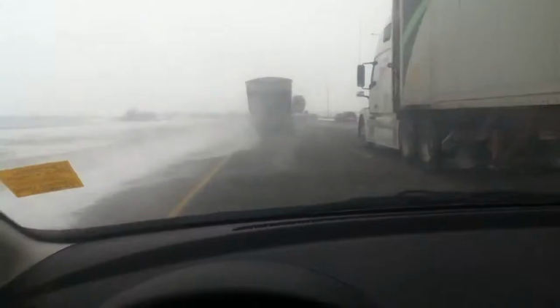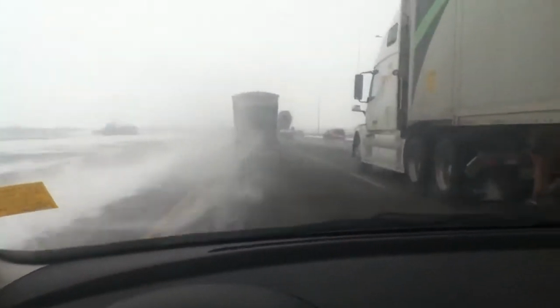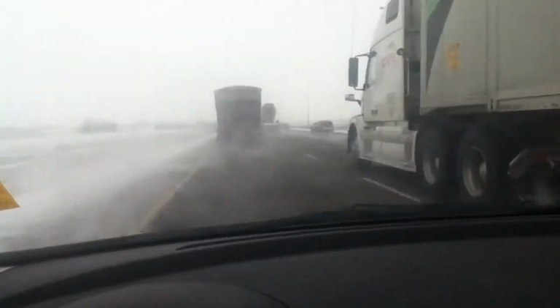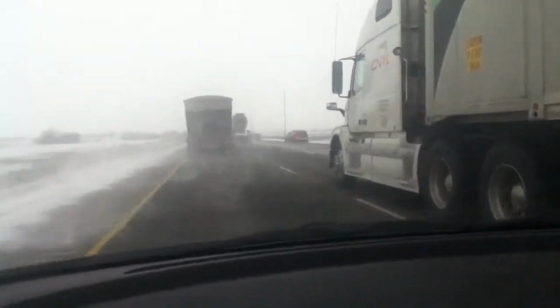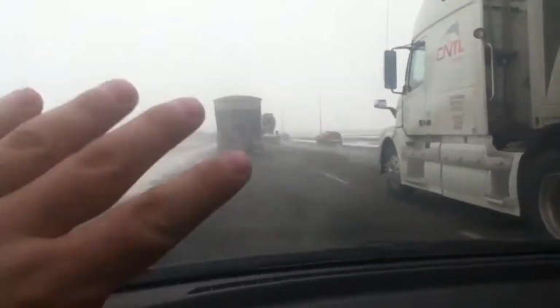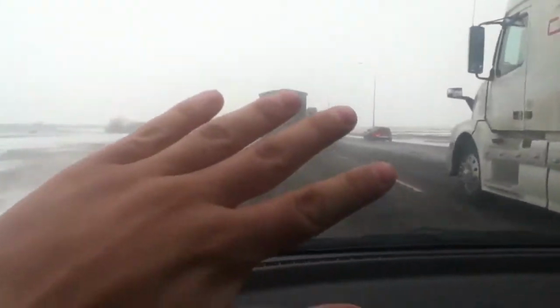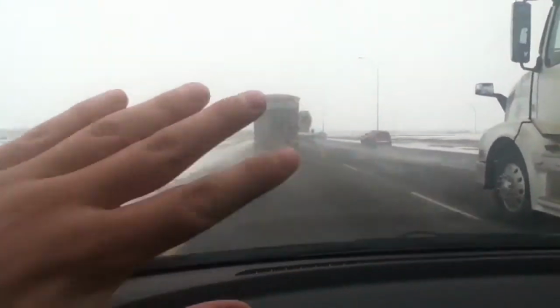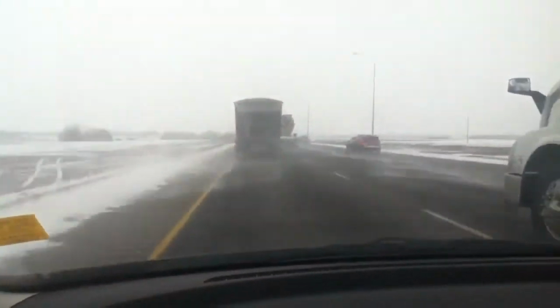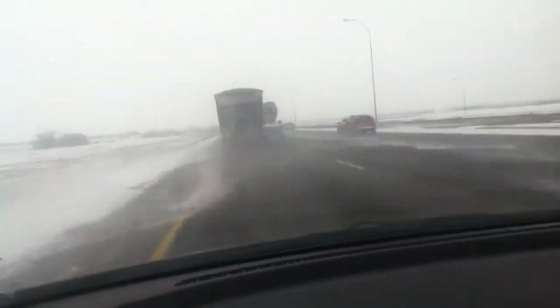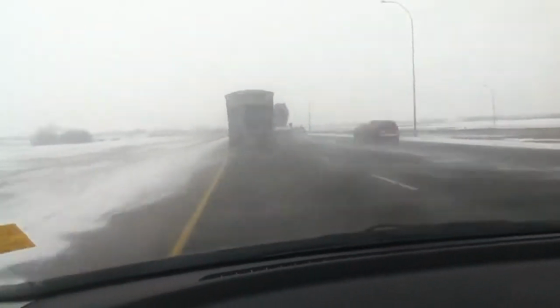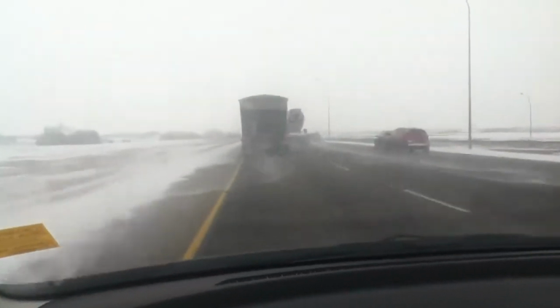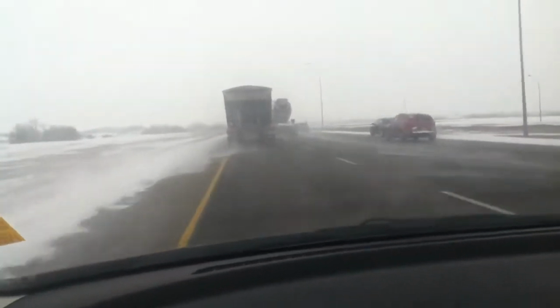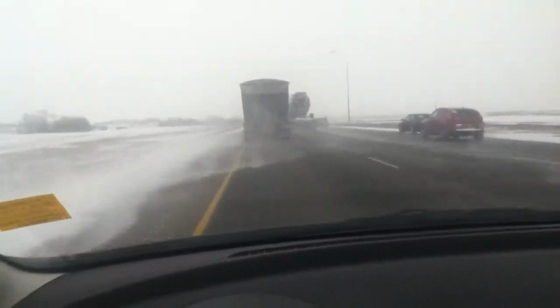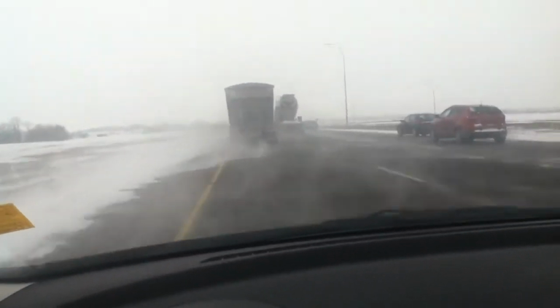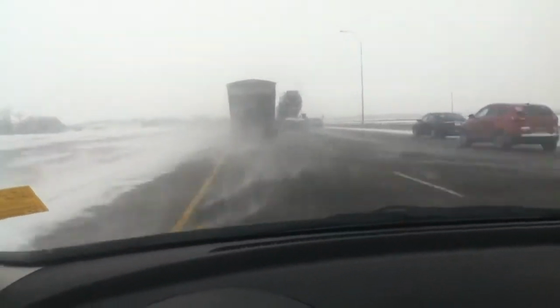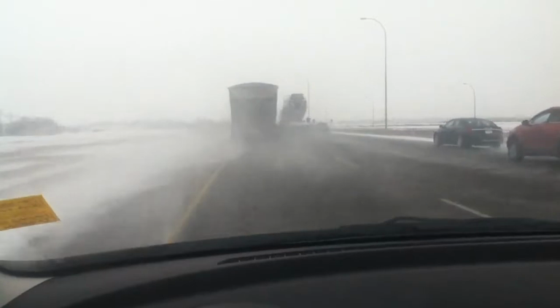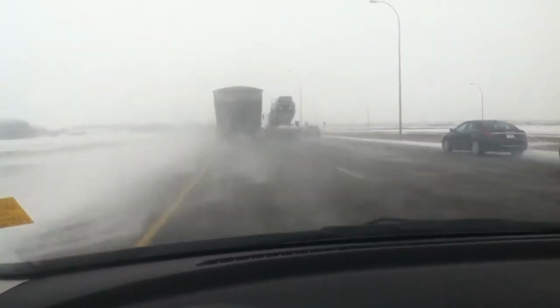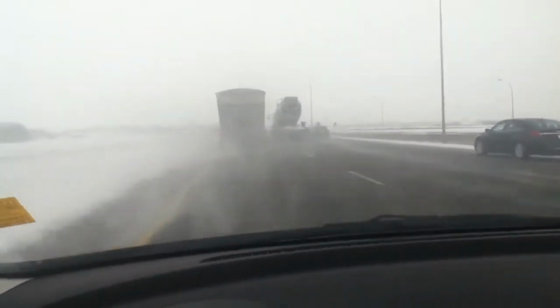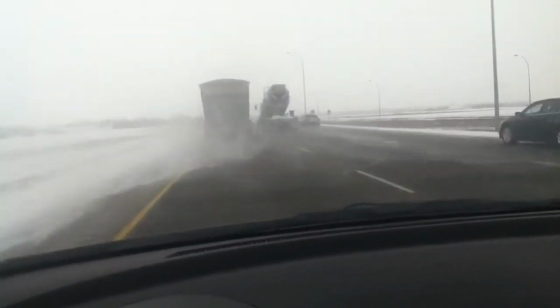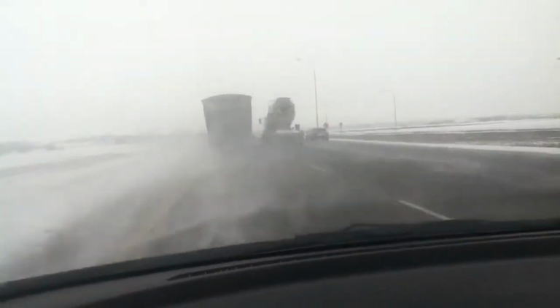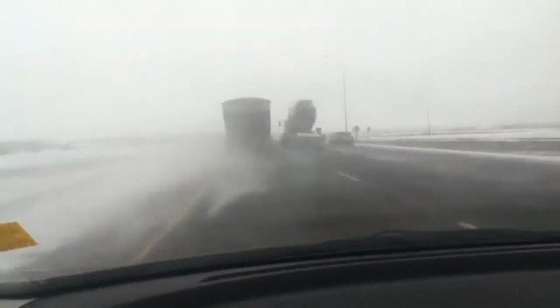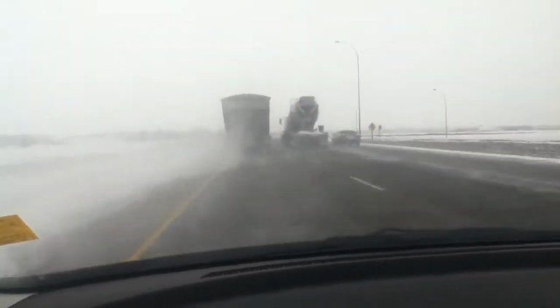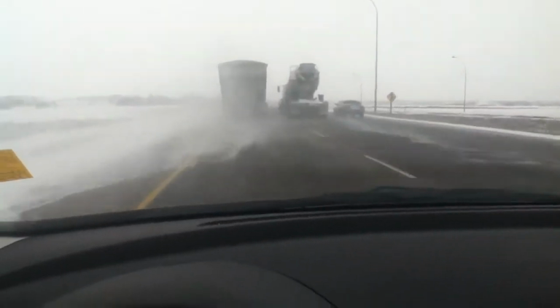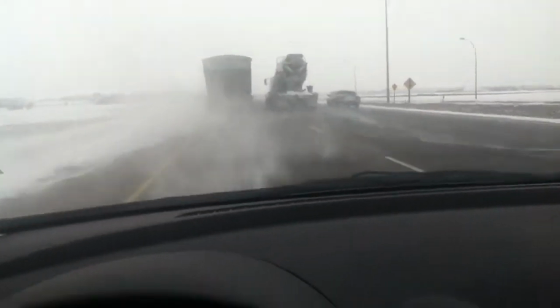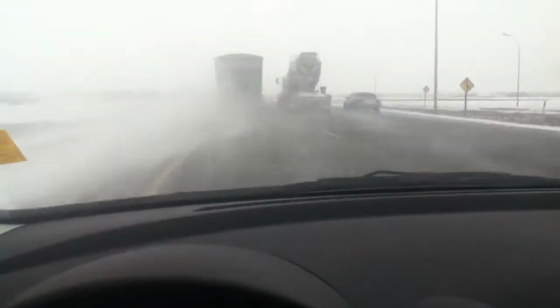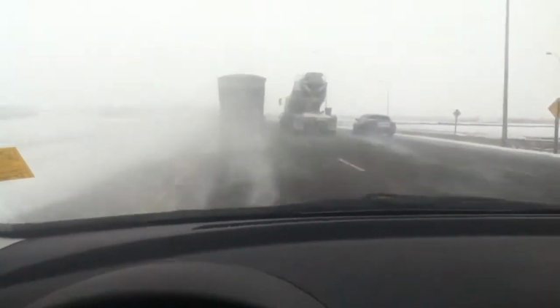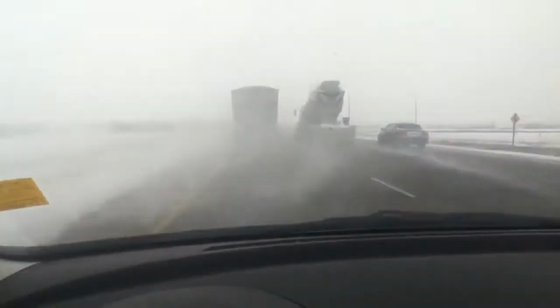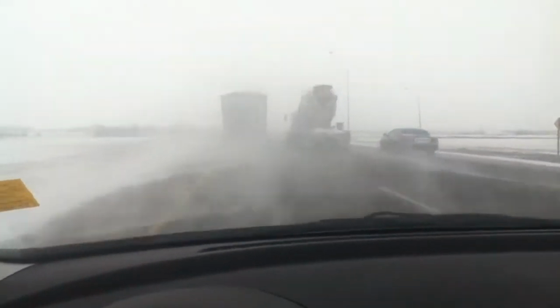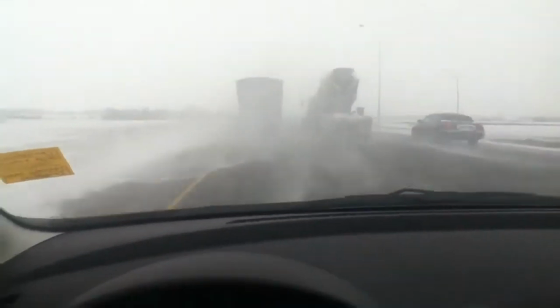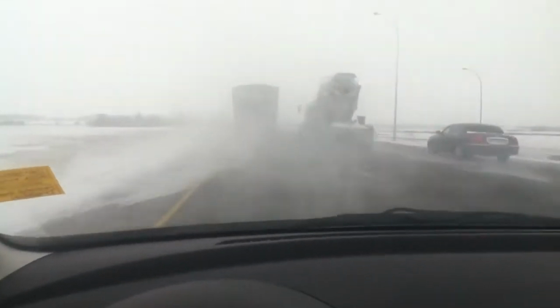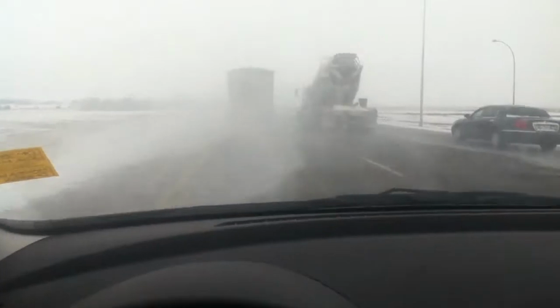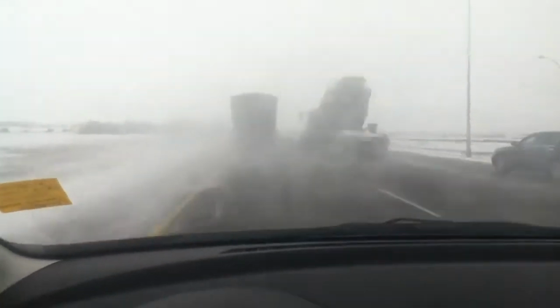So there we go. Hand off the steering wheel once again. Still going pretty darn good. So as you can see, not too bad for a small little car like this.